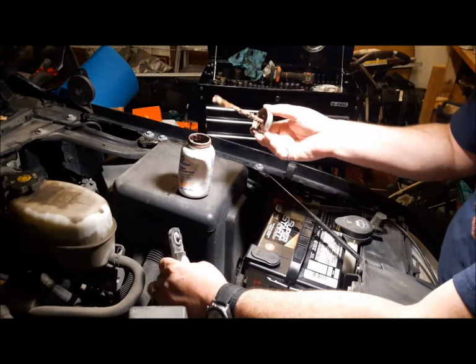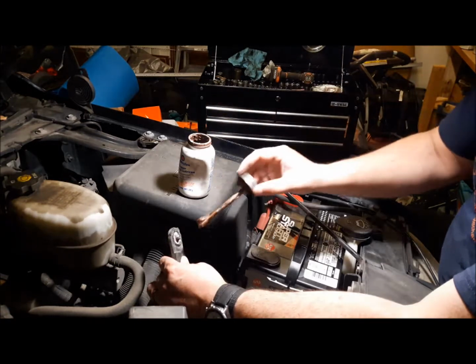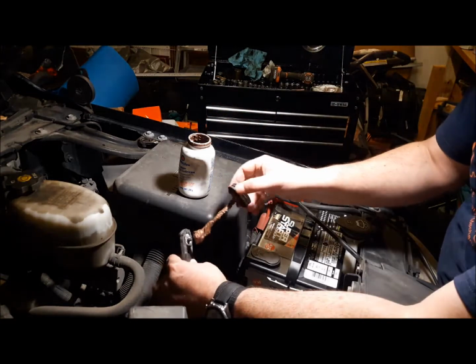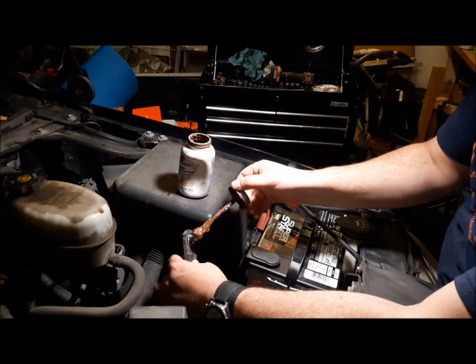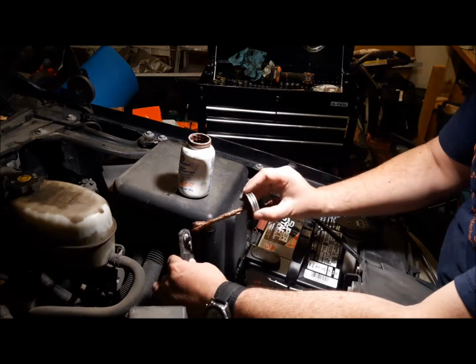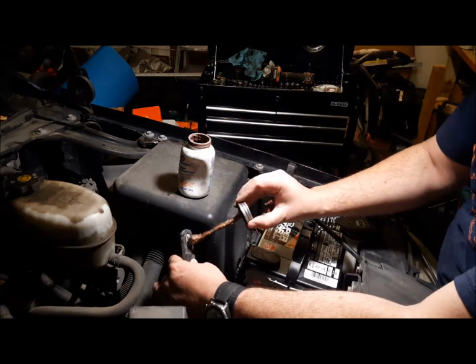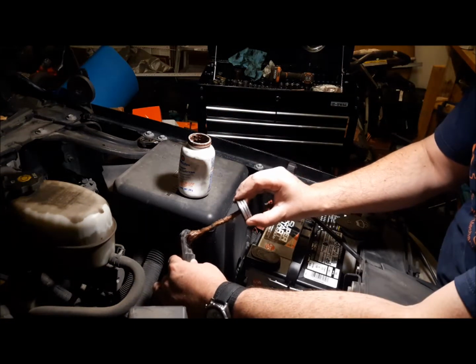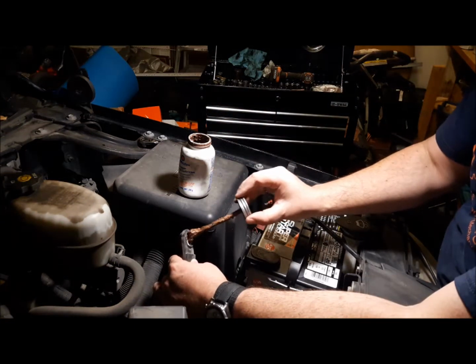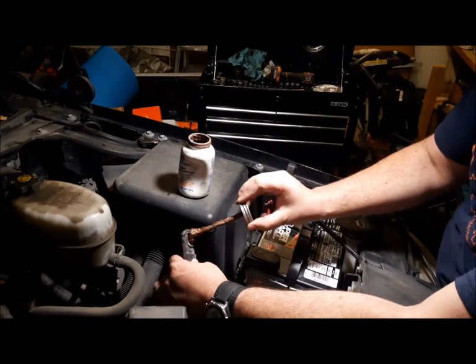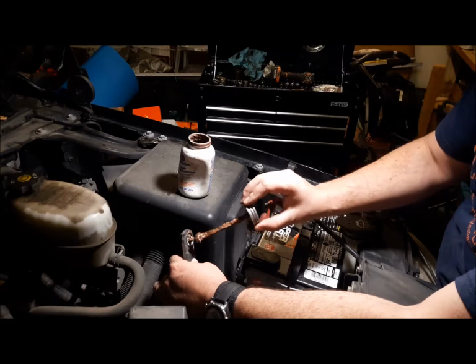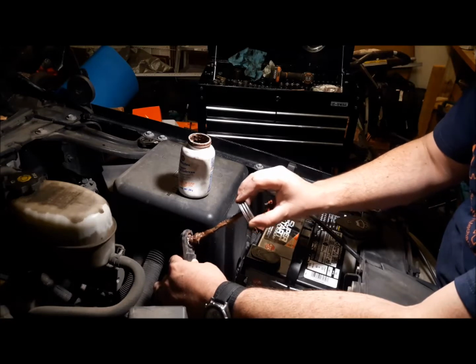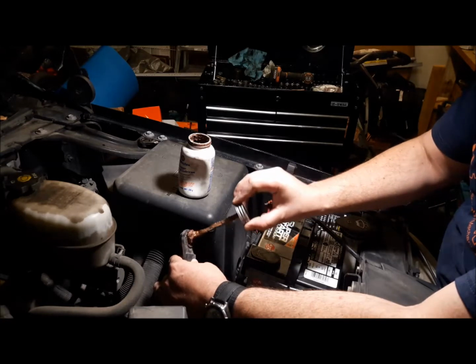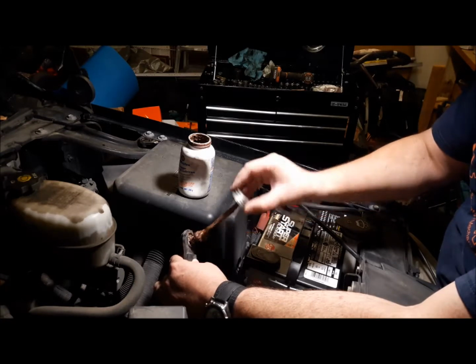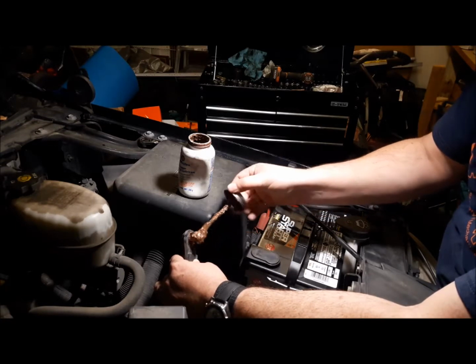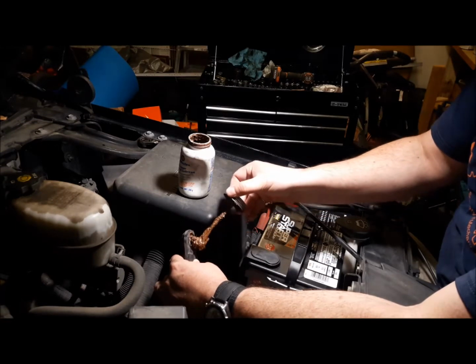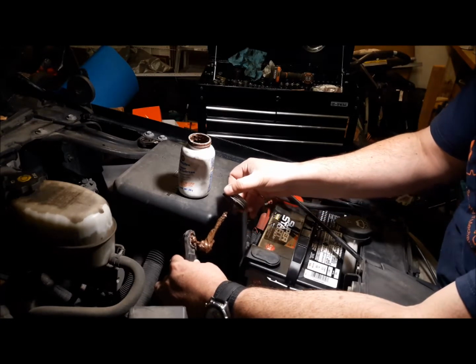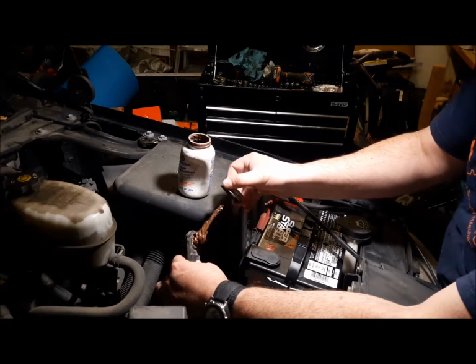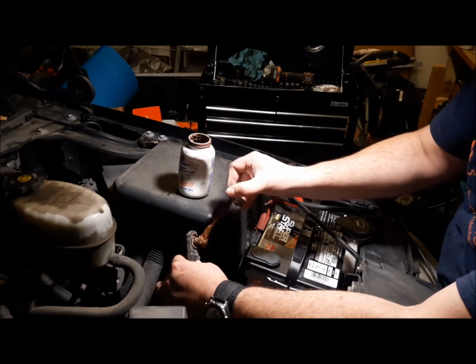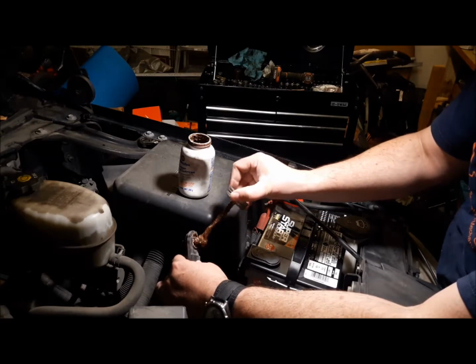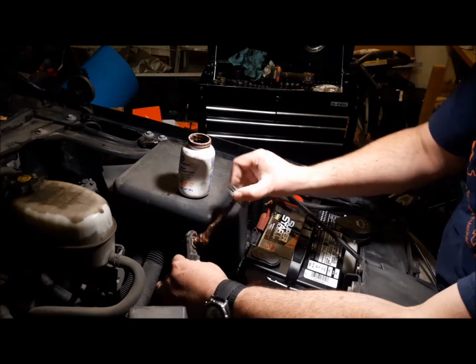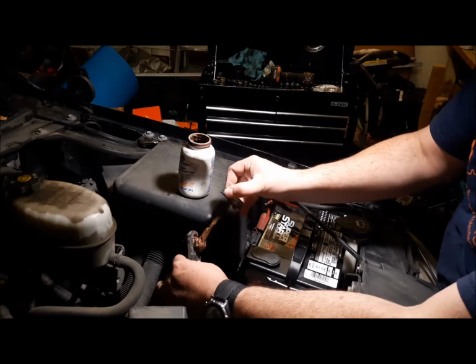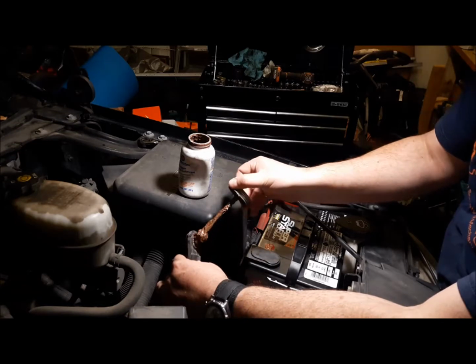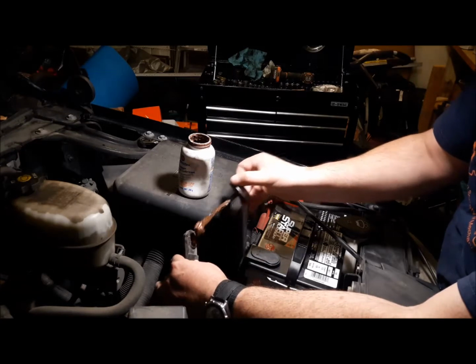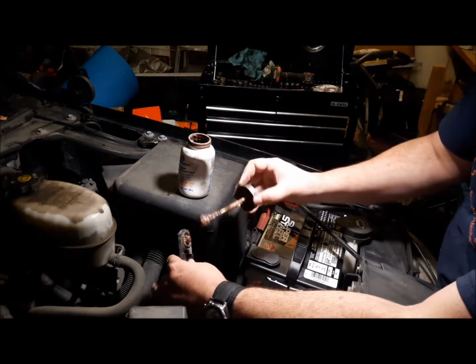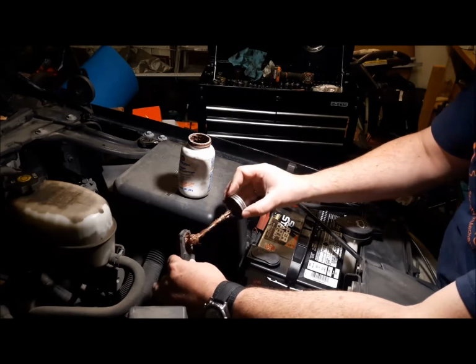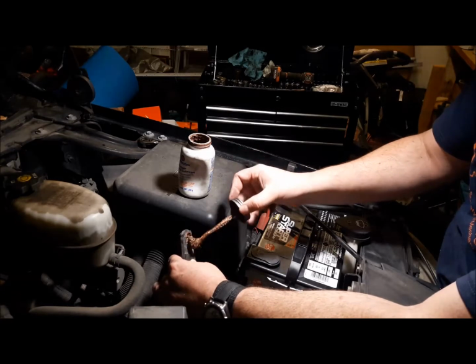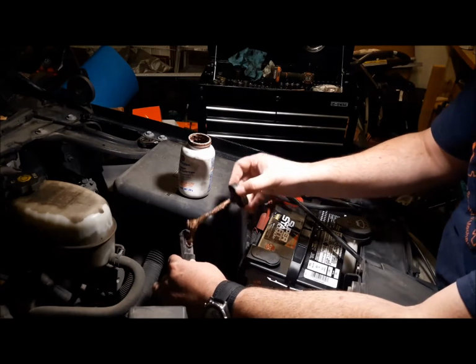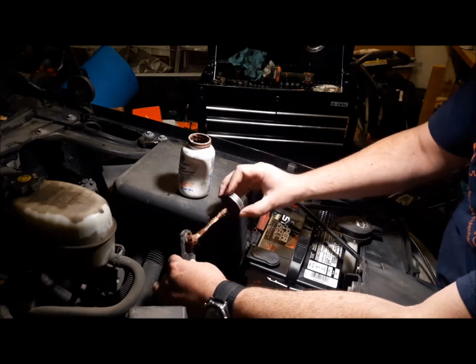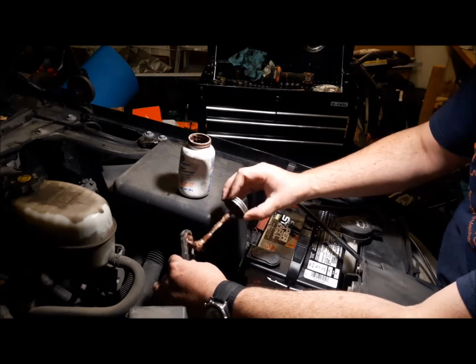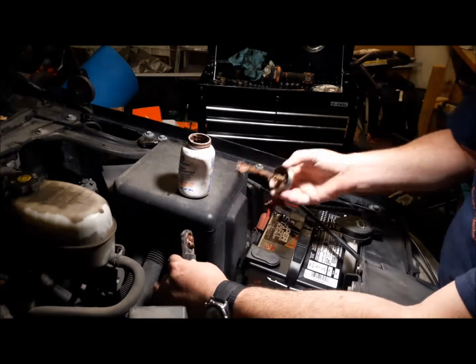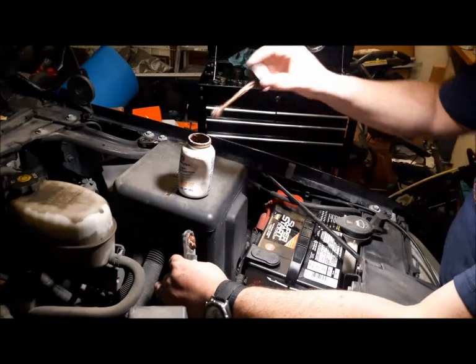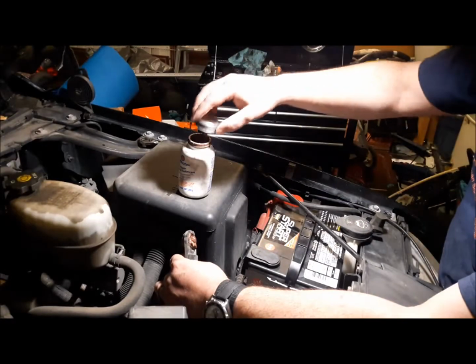It protects your contacts from corroding. Put some on there, nice and goopy. Keeps your contacts from corroding and it also maintains your electrical conductivity on top of that.